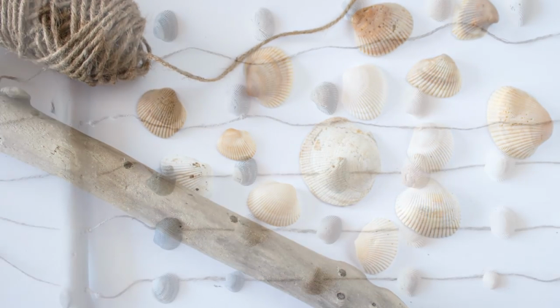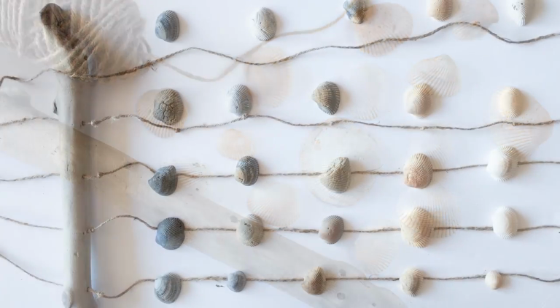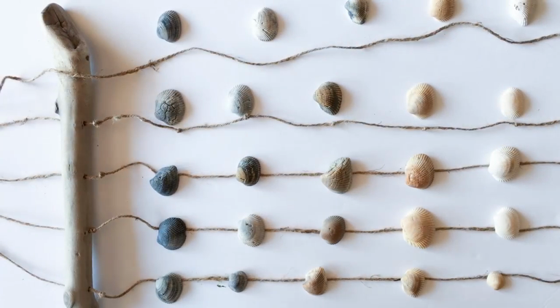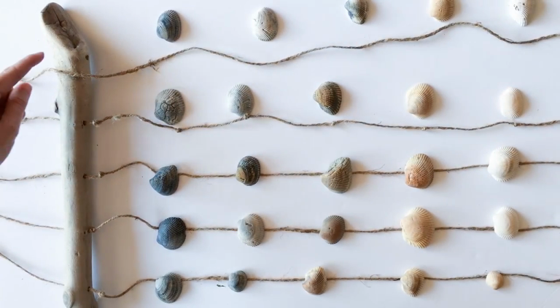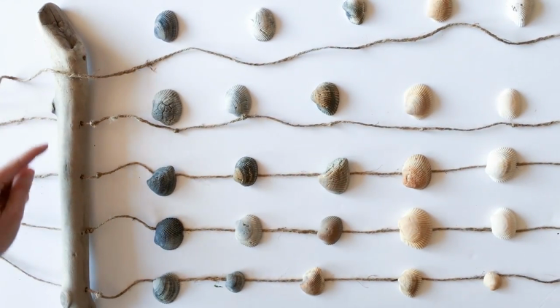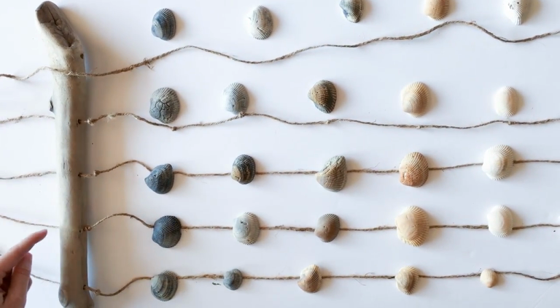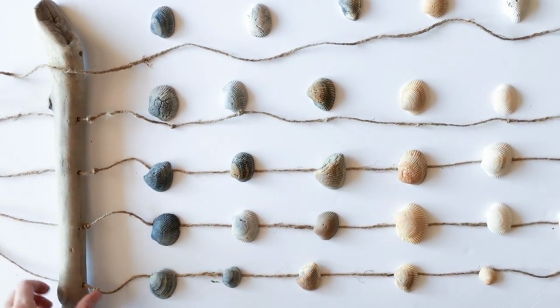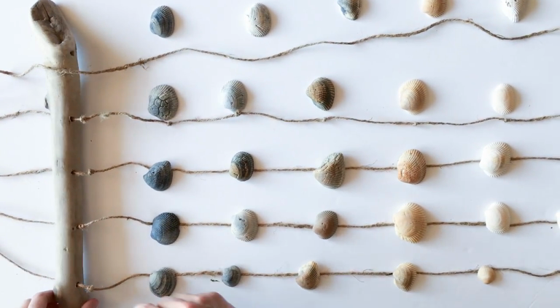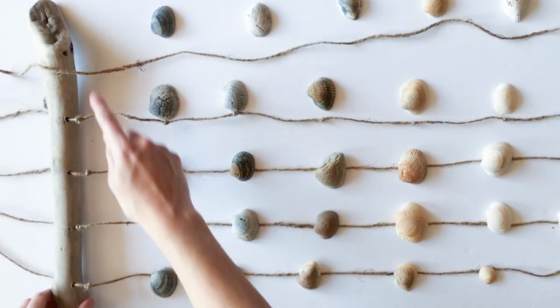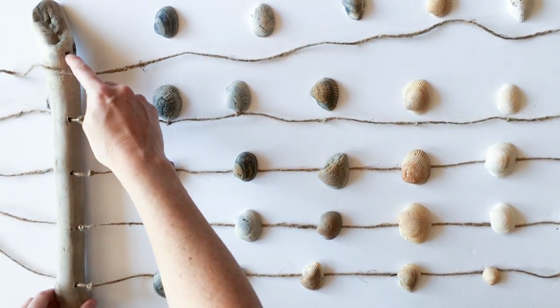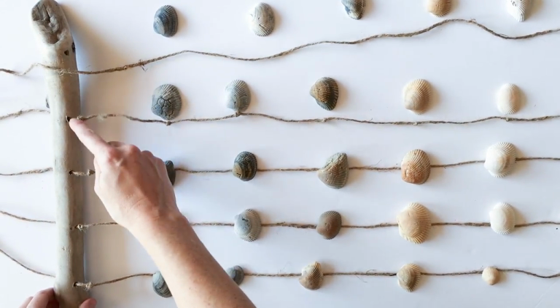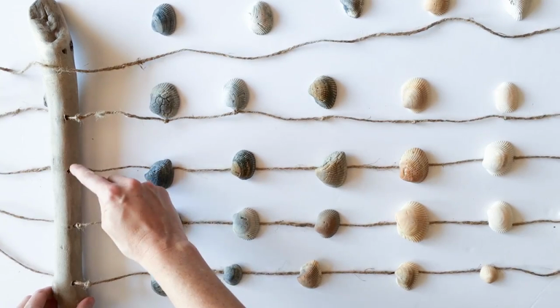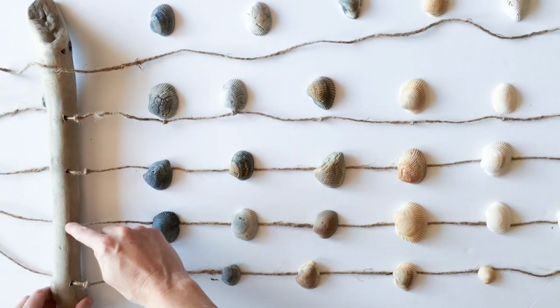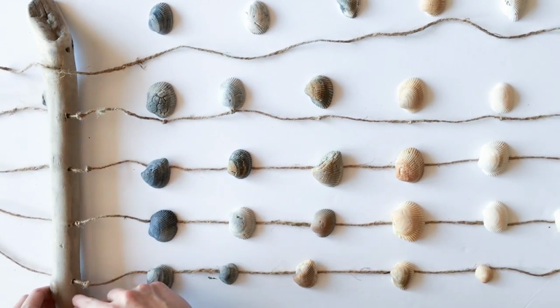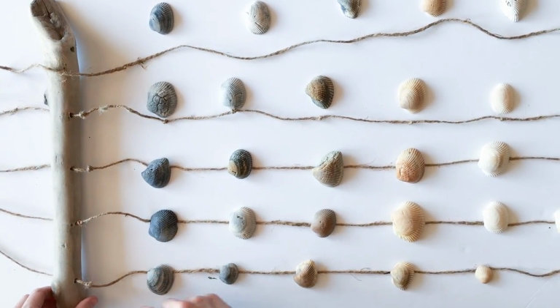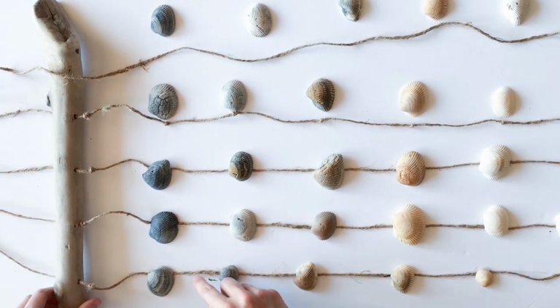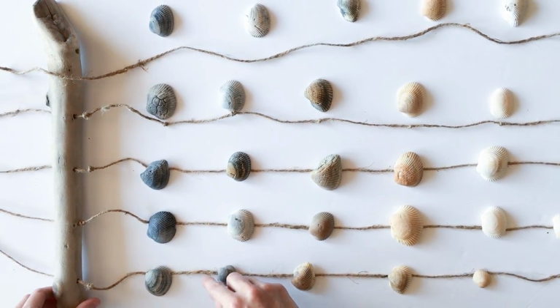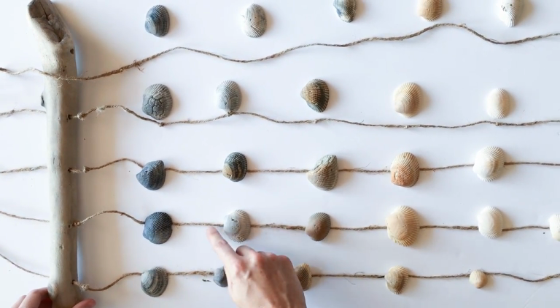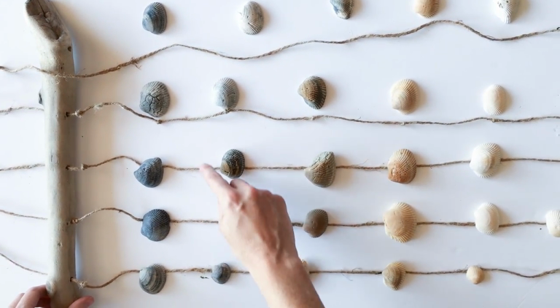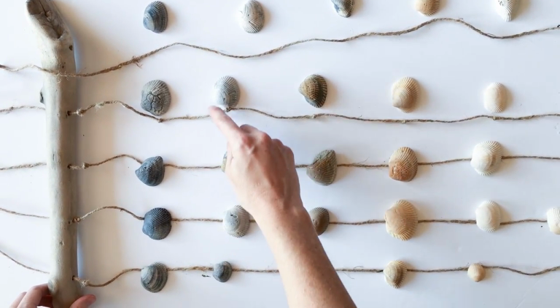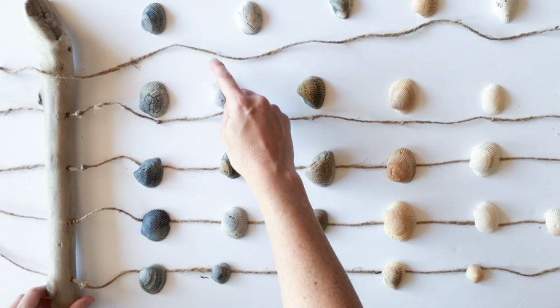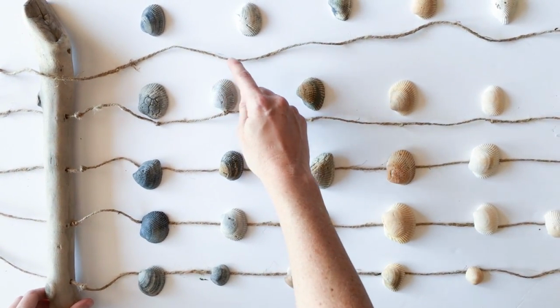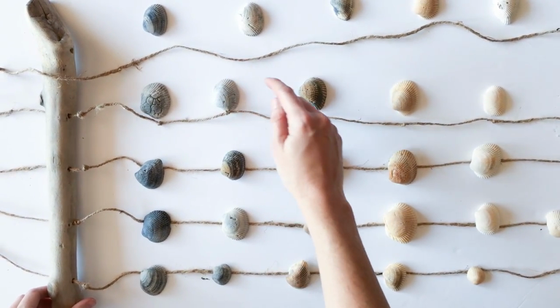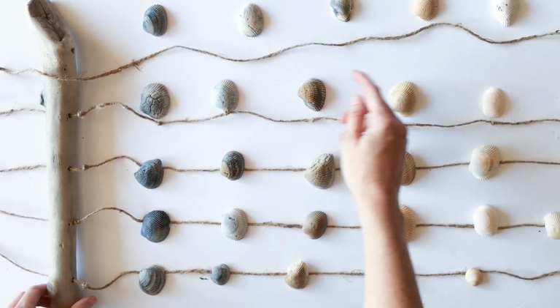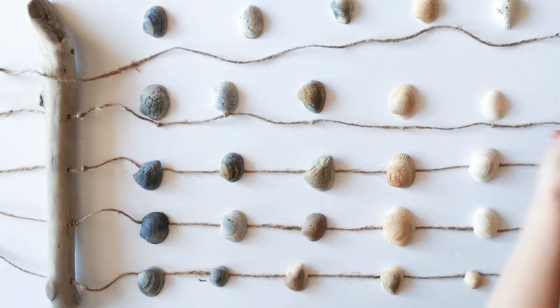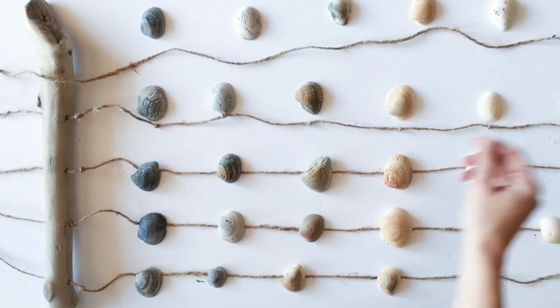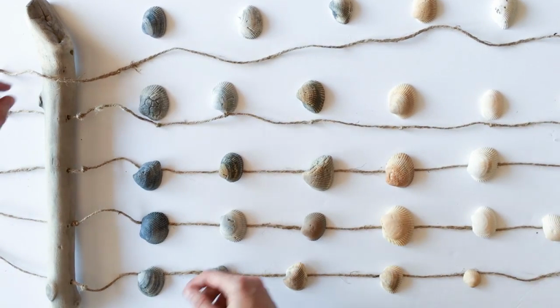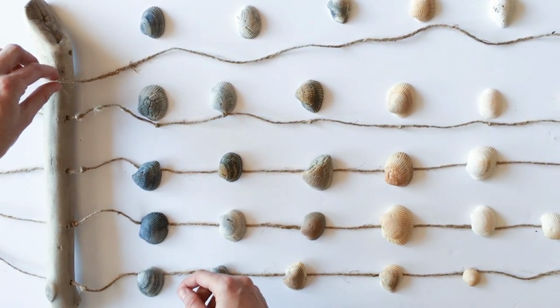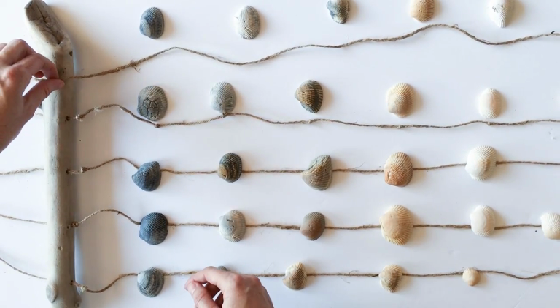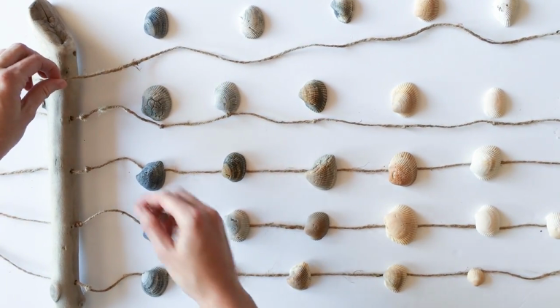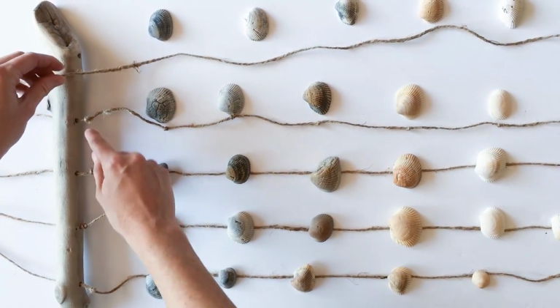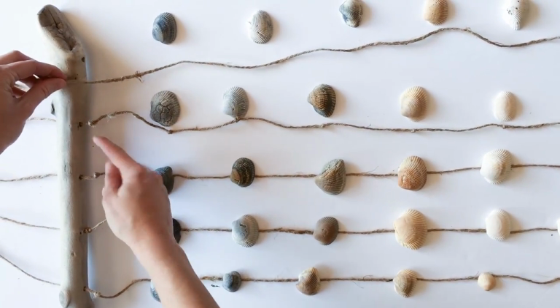I started by drilling five holes in the driftwood. You could also just tie the twine around if you prefer not to do the drilling. I then cut five strands of twine to be 60 inches long each.